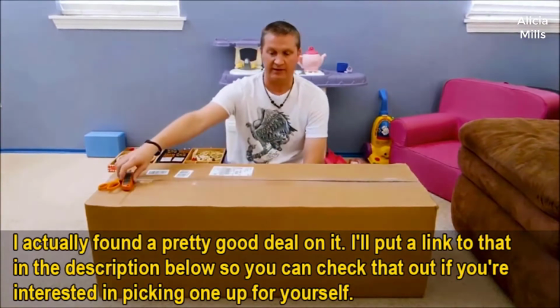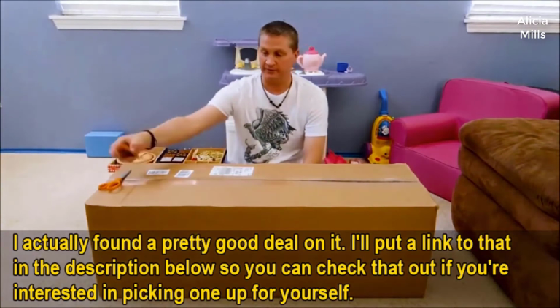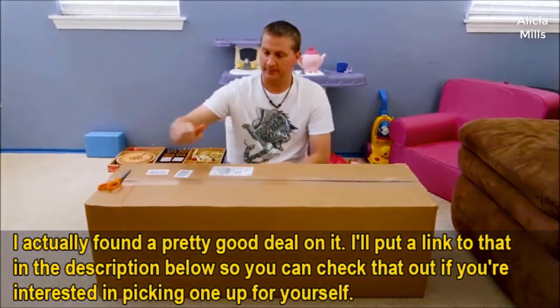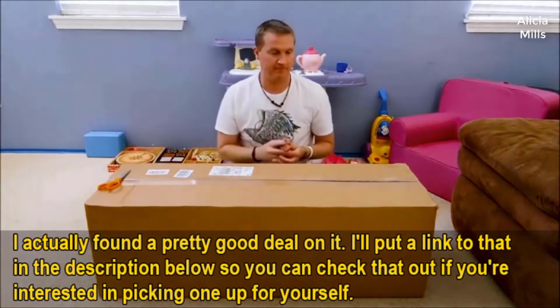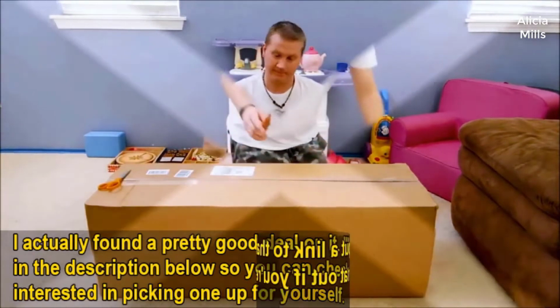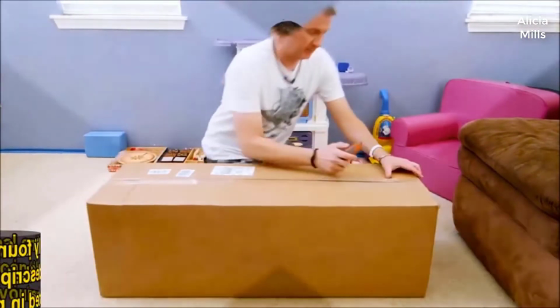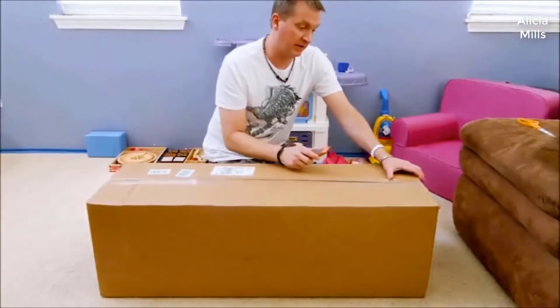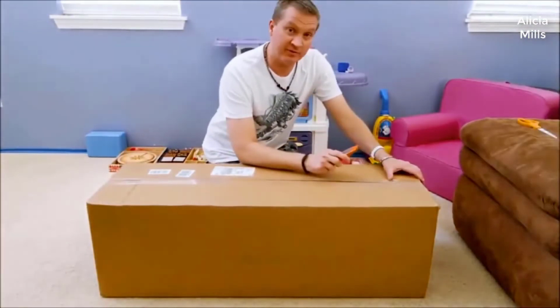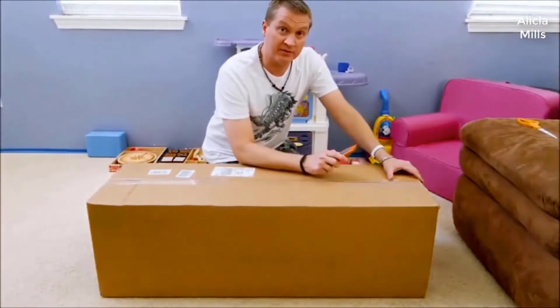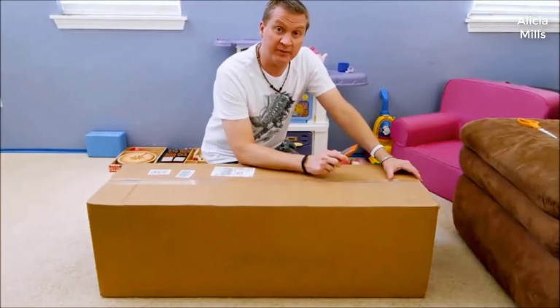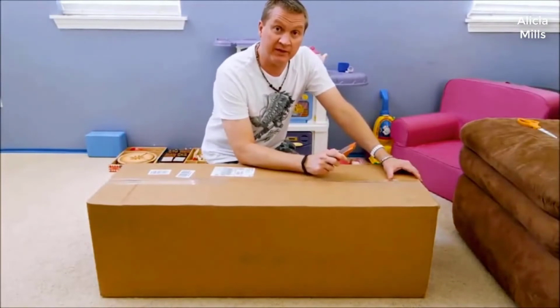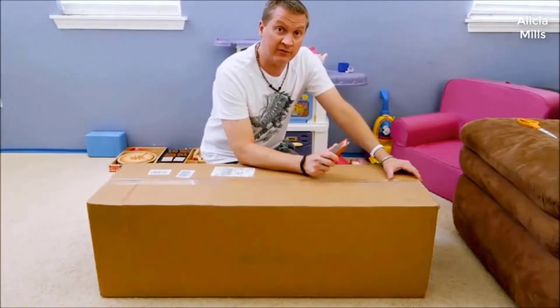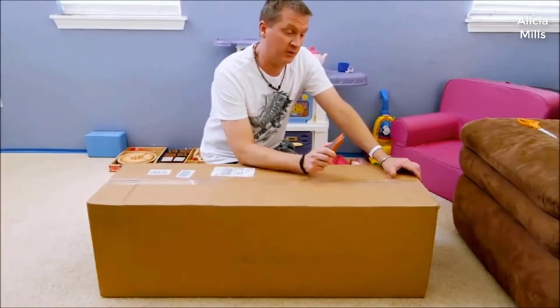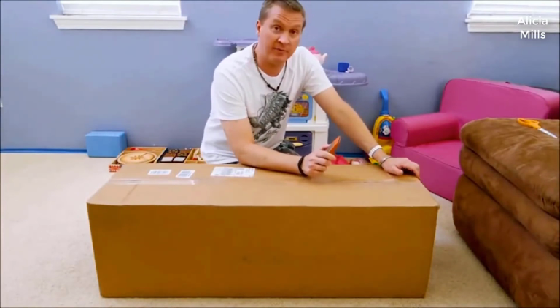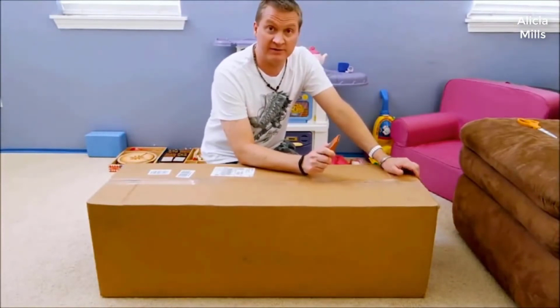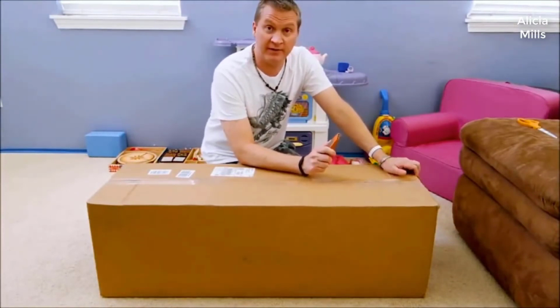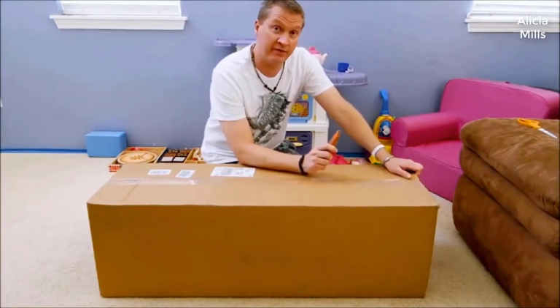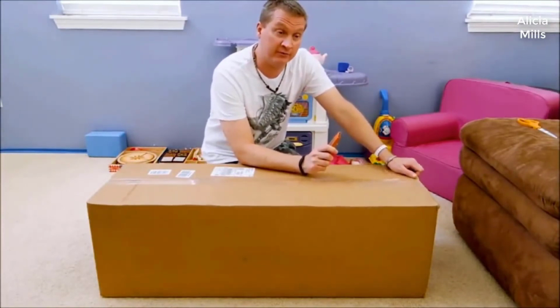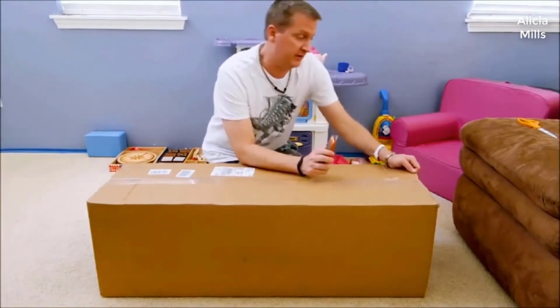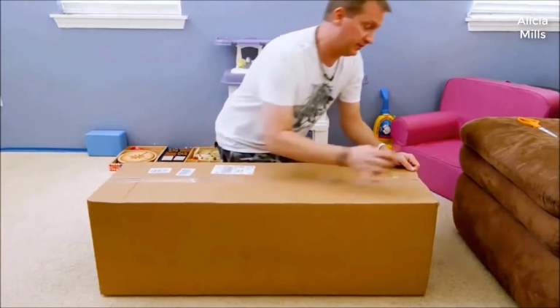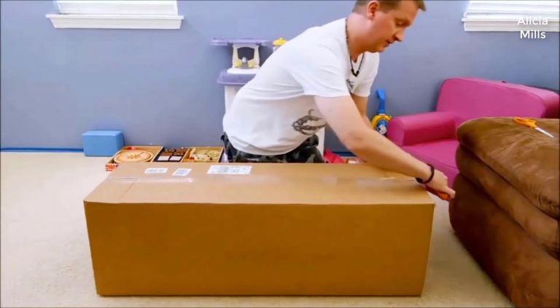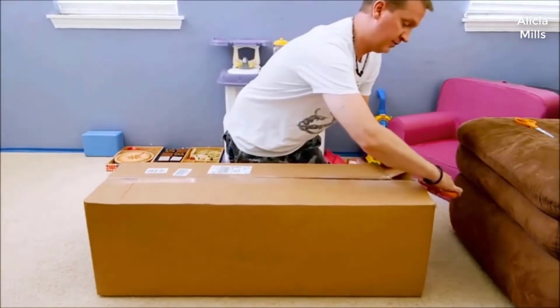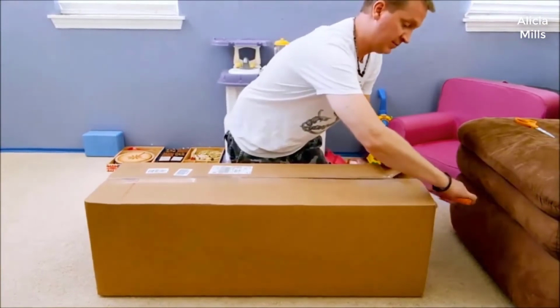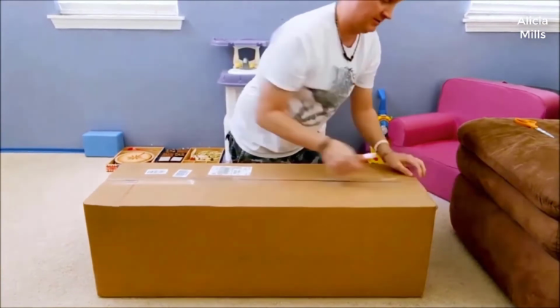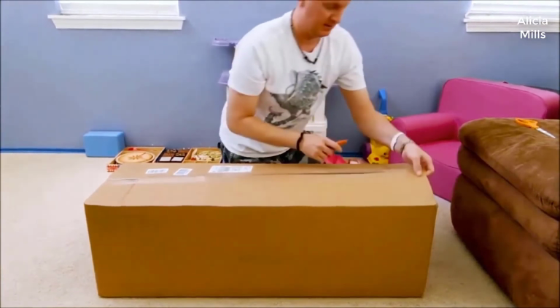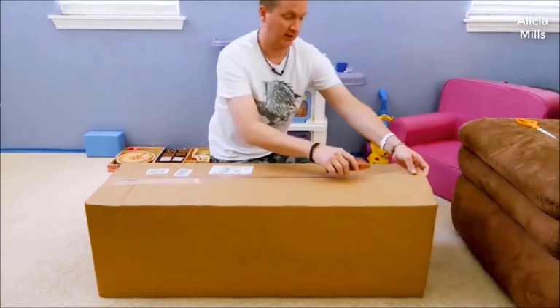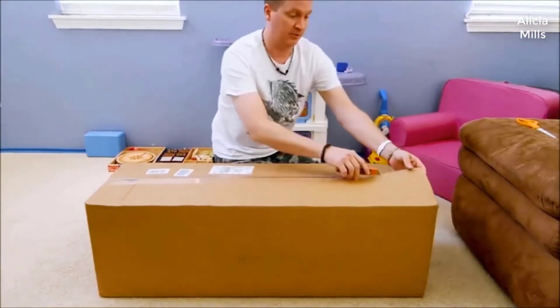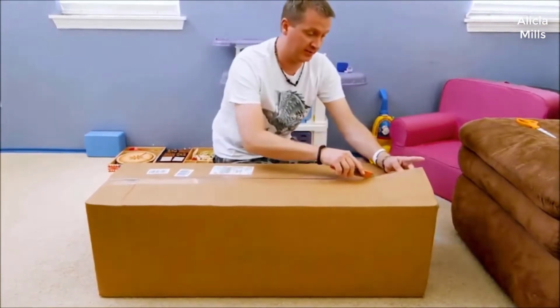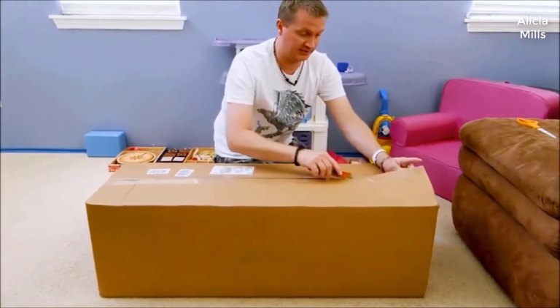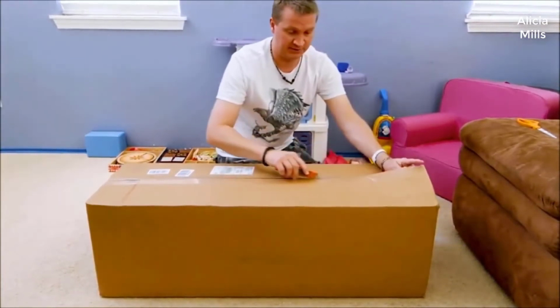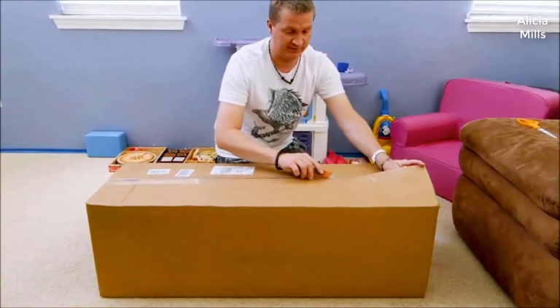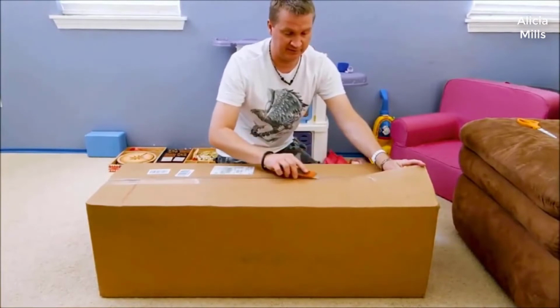All right, here we go. Just remember to be very careful as you're opening up the box, because you don't want to cut through the inner plastic part — that will open up your mattress, so just be very careful.